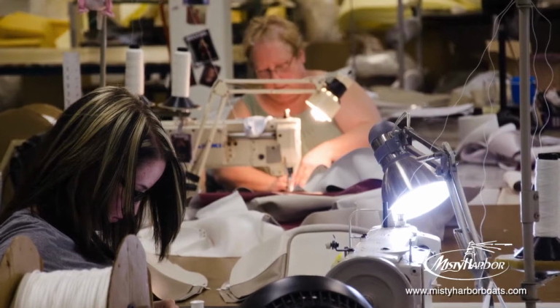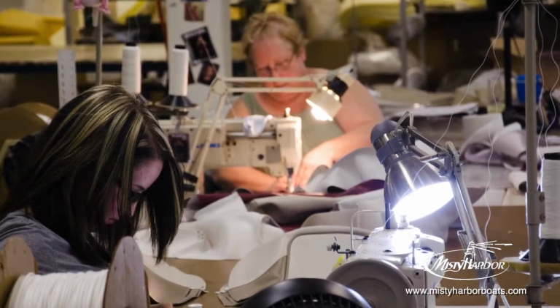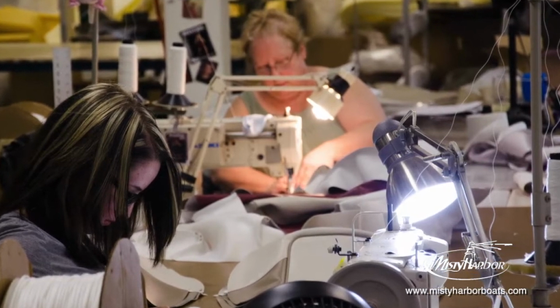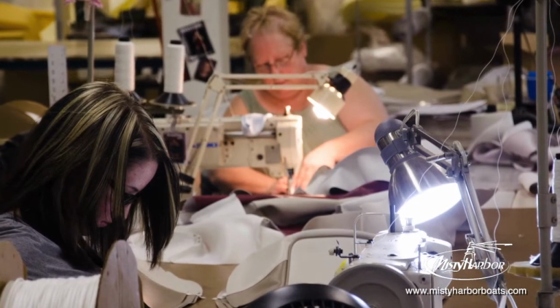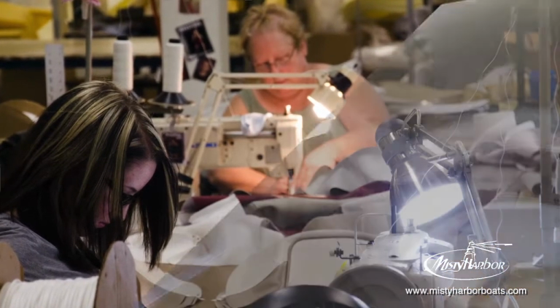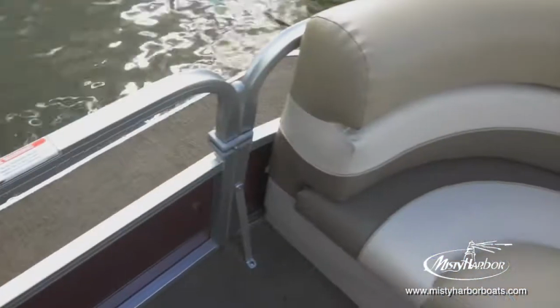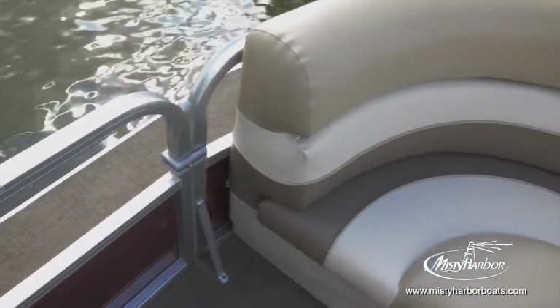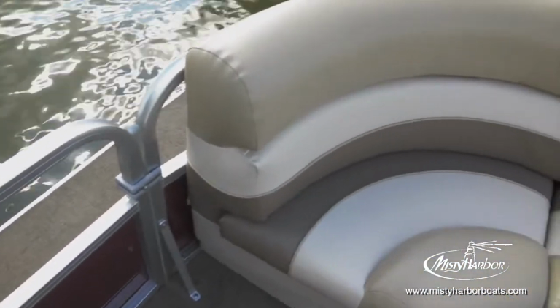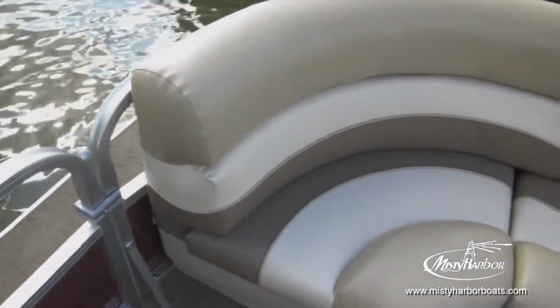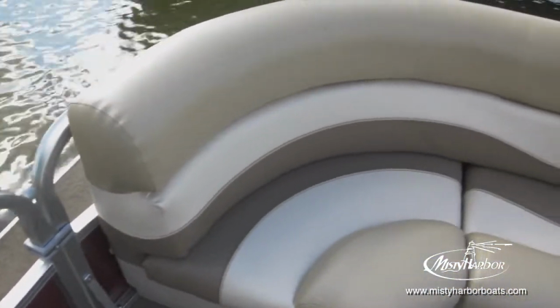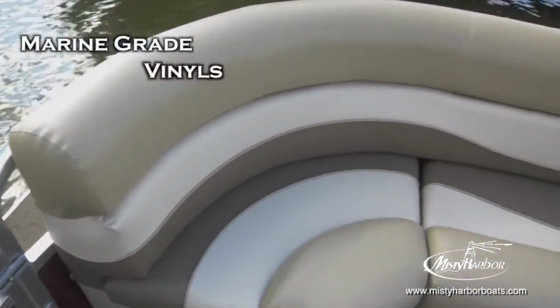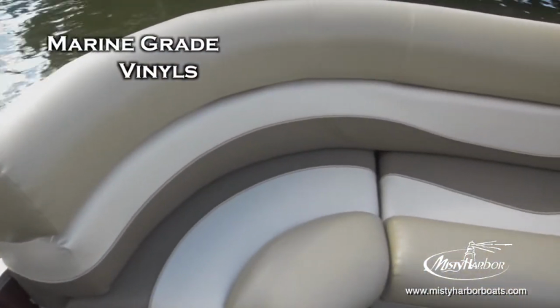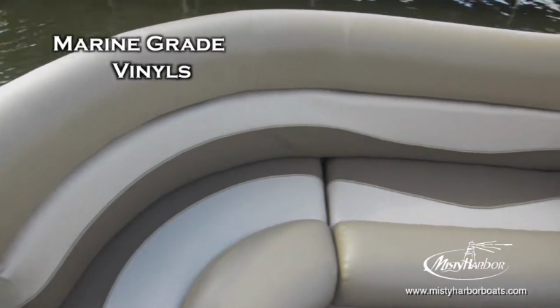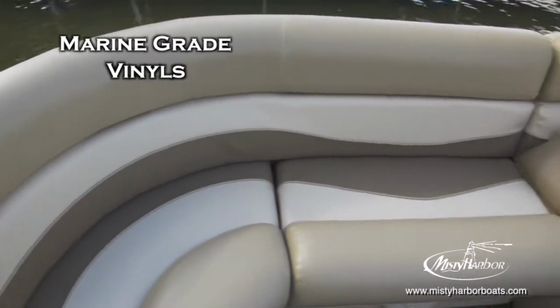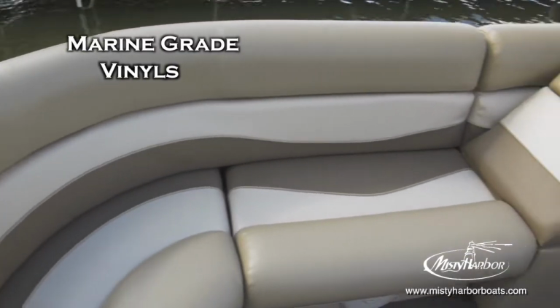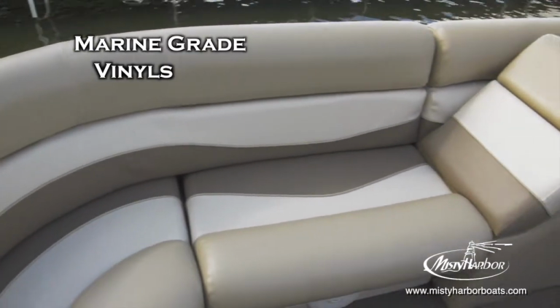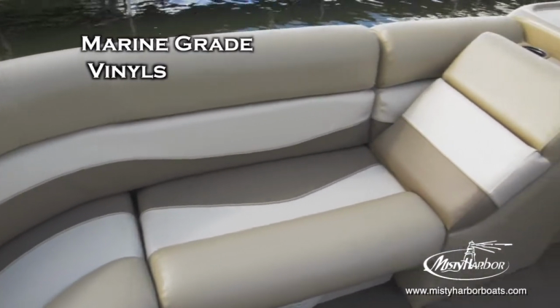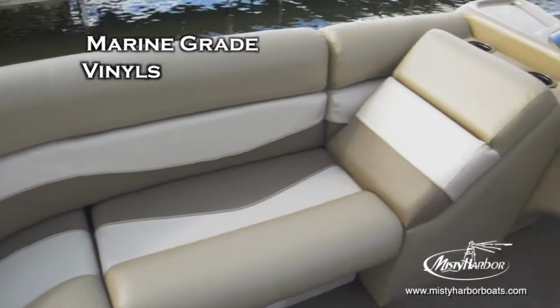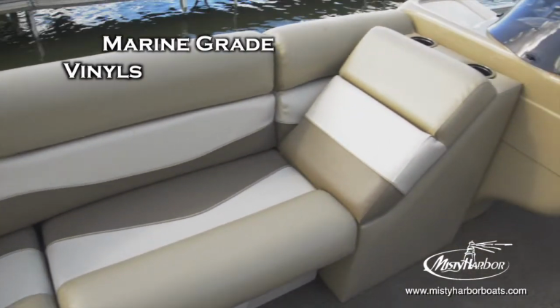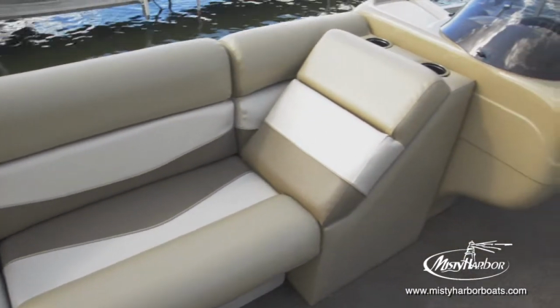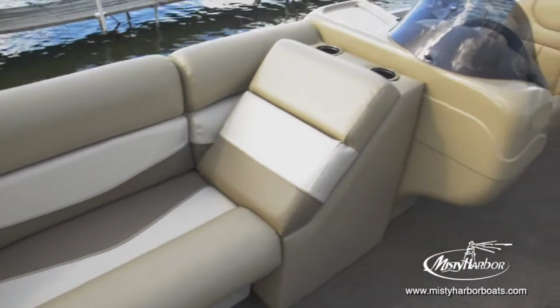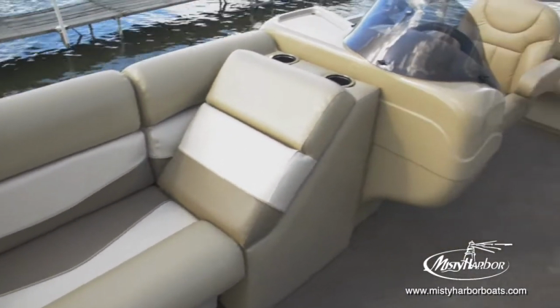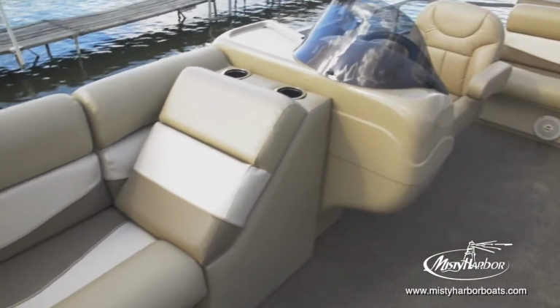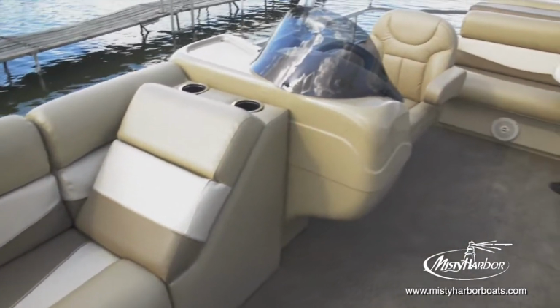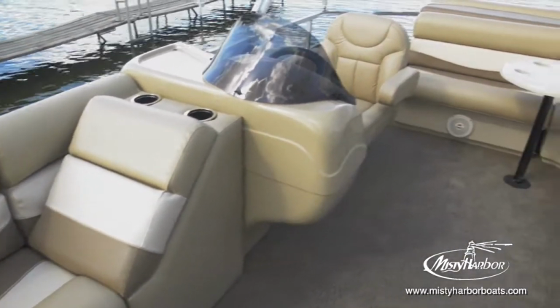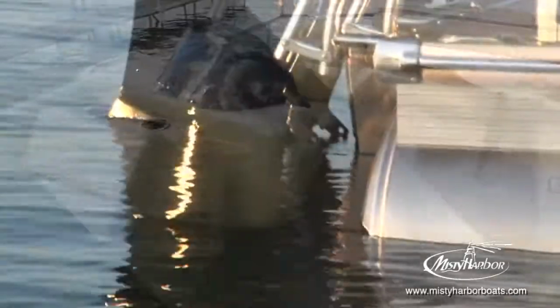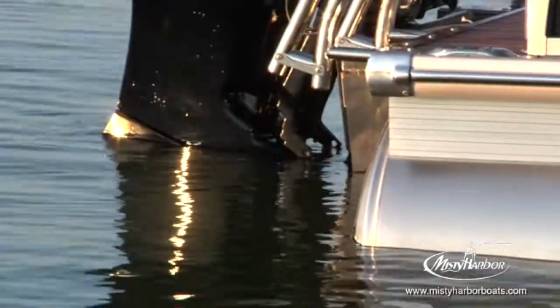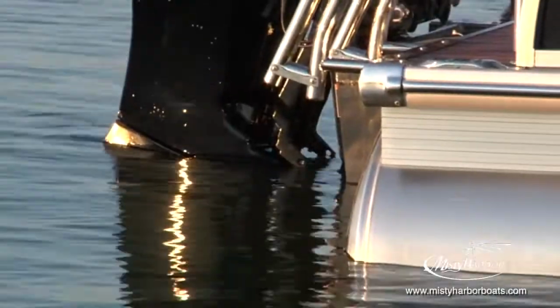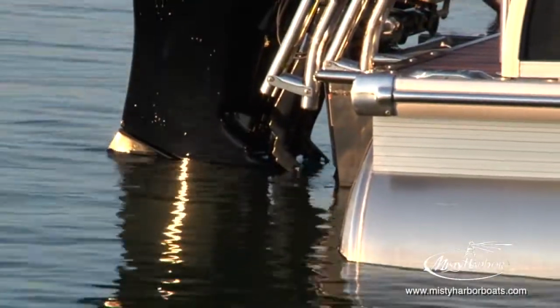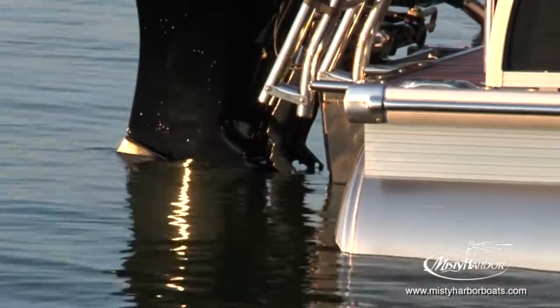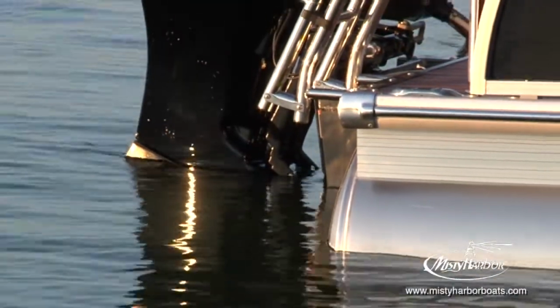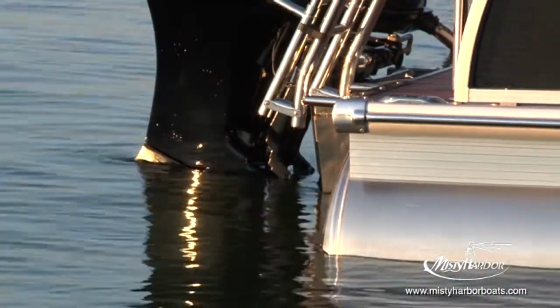Vinyl fabrics used to construct seat cushions are UV-resistant, marine-grade vinyls with mold and mildew inhibitors. From the flooring up, Misty Harbor offers a 5-year limited warranty.